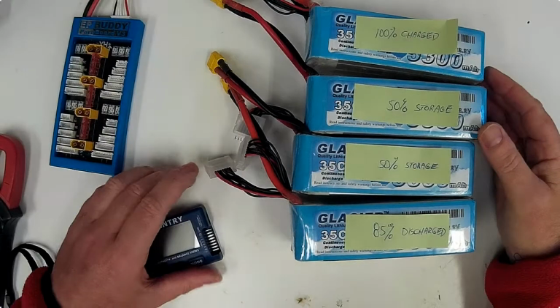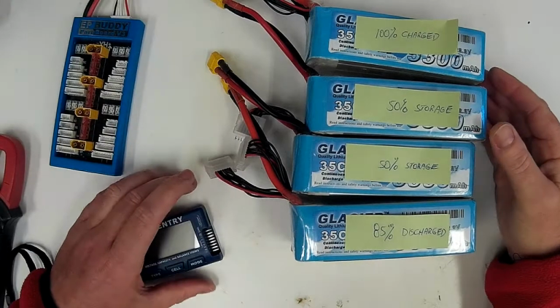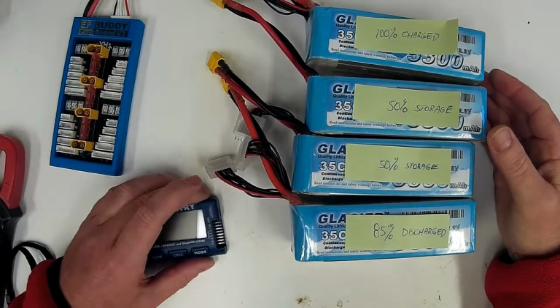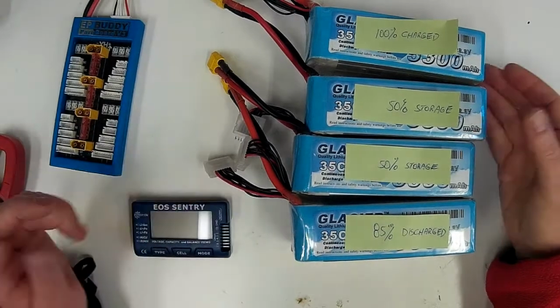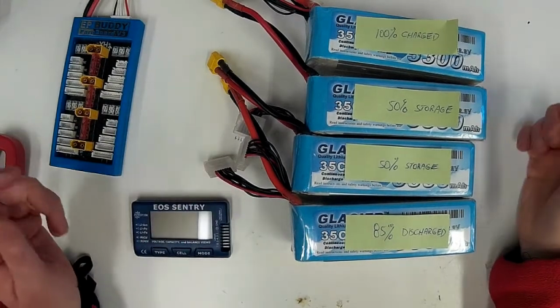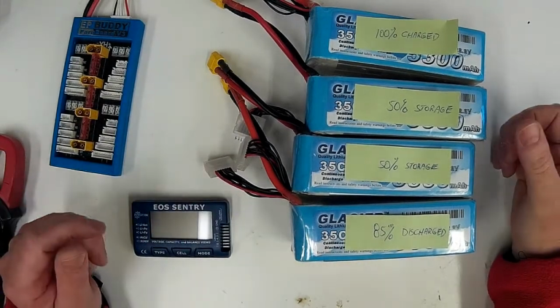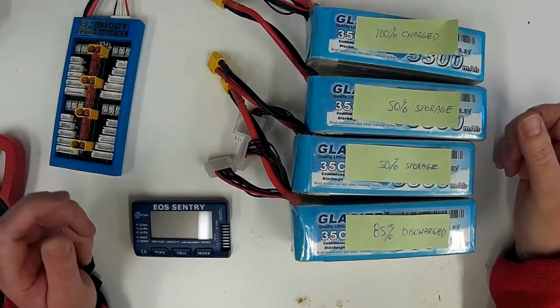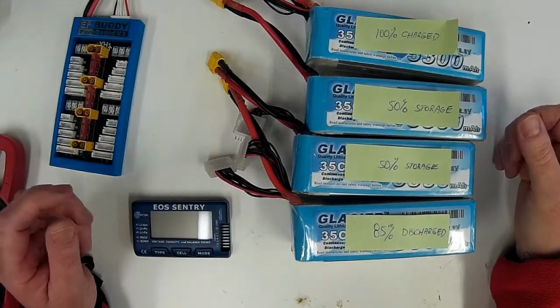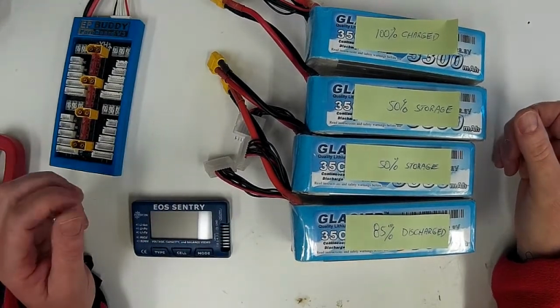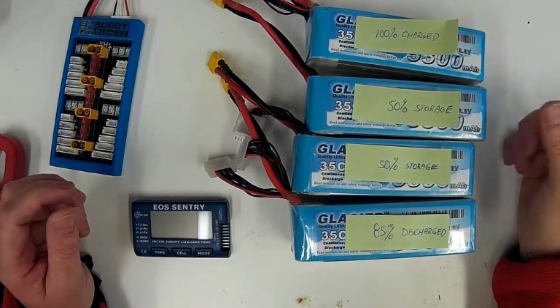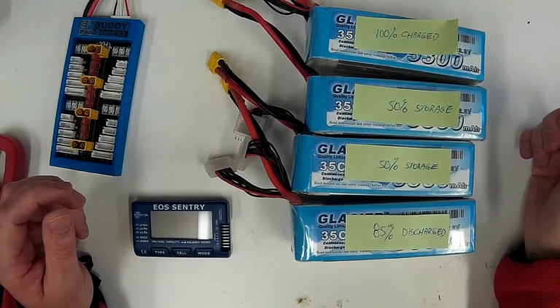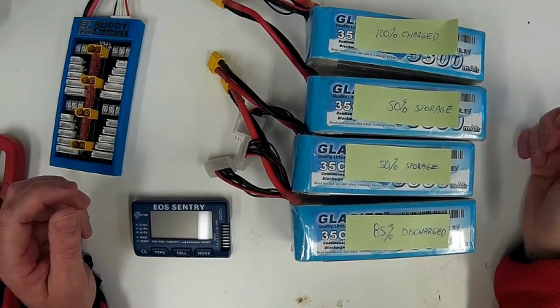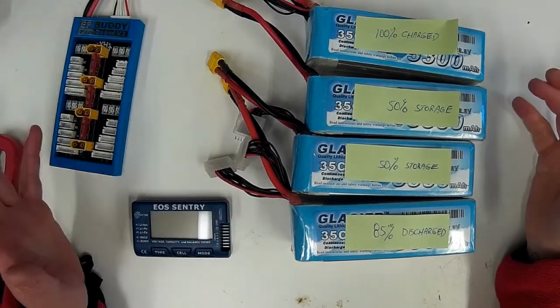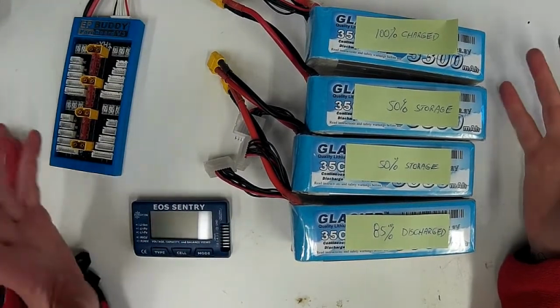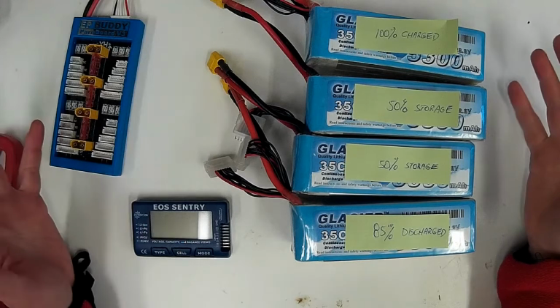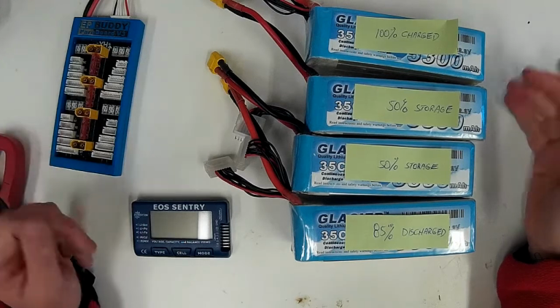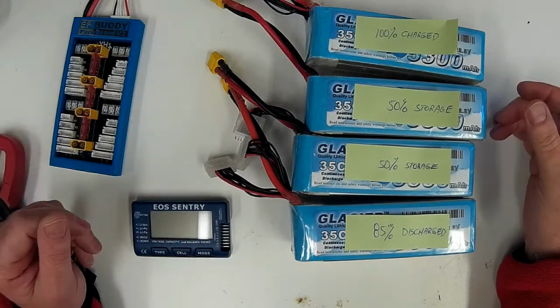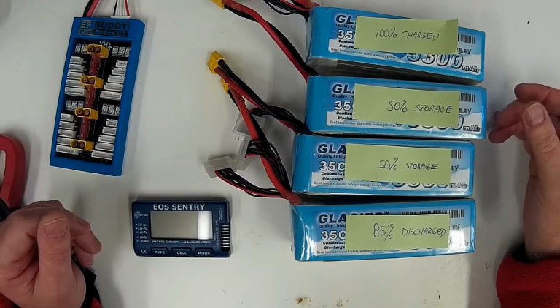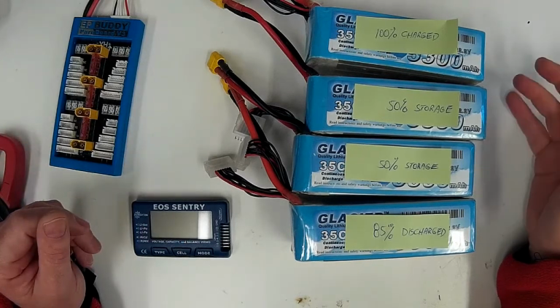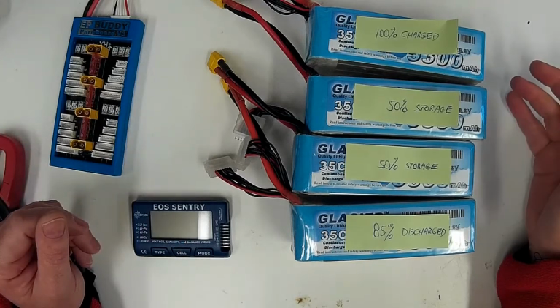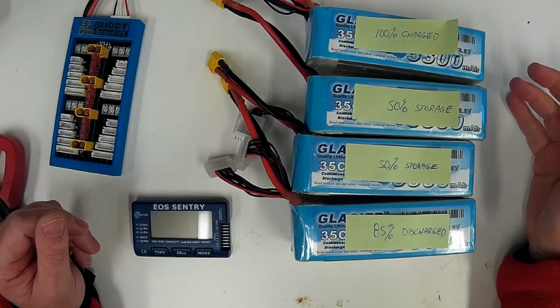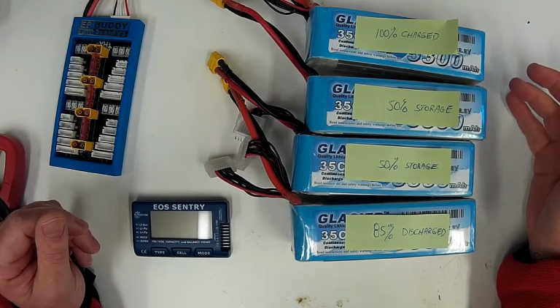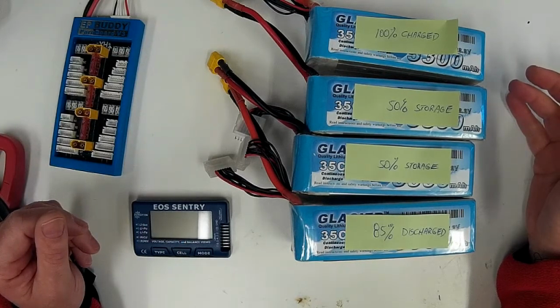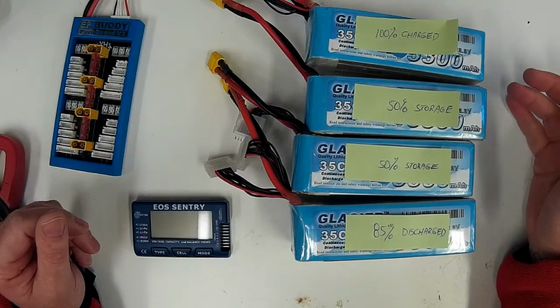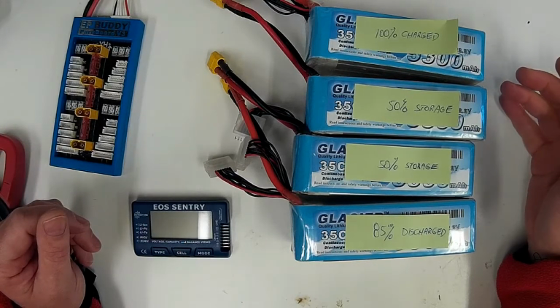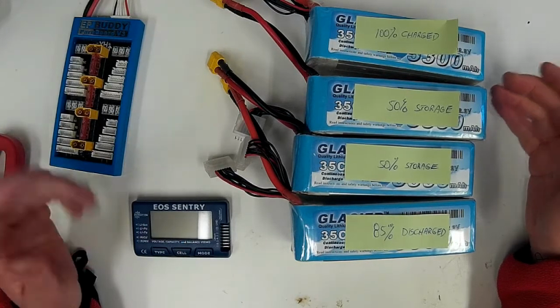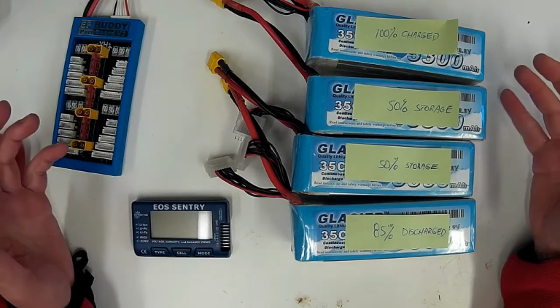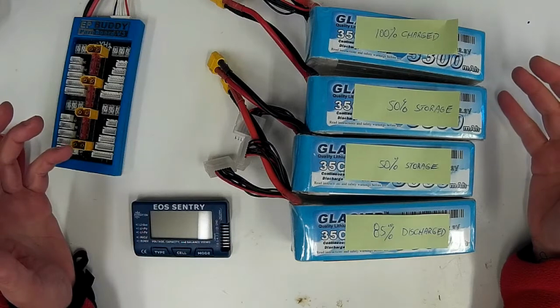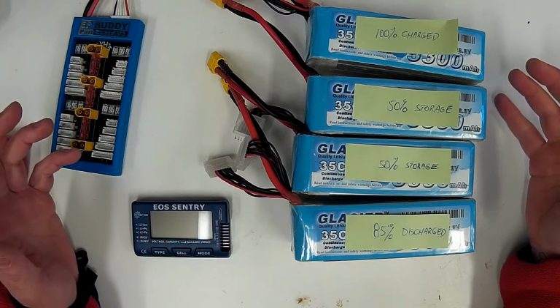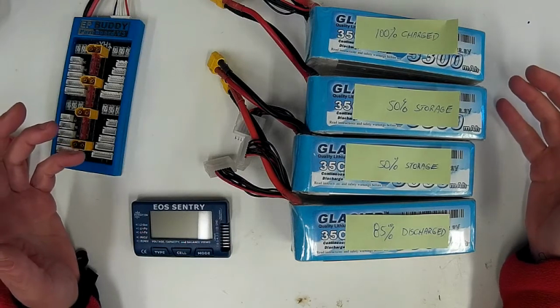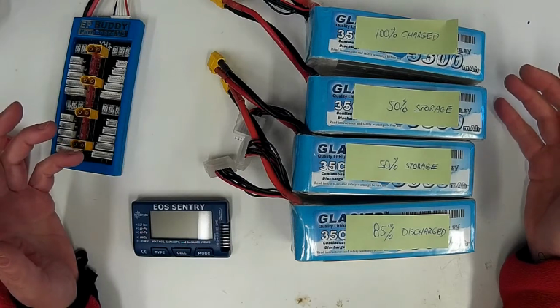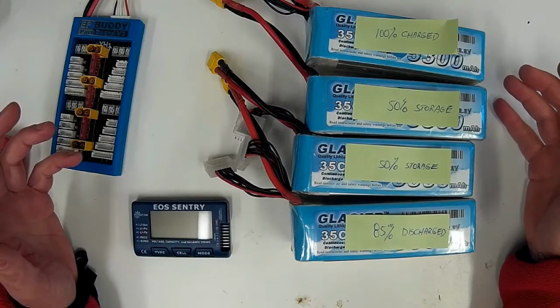Hello everyone, John here from rchhelicopterfun.com. I've been getting a few questions from my parallel LiPo charging page about maximum current flow between packs when you hook them up.